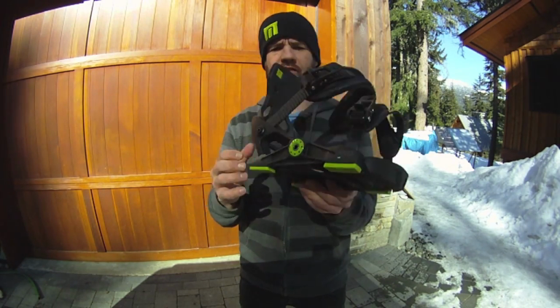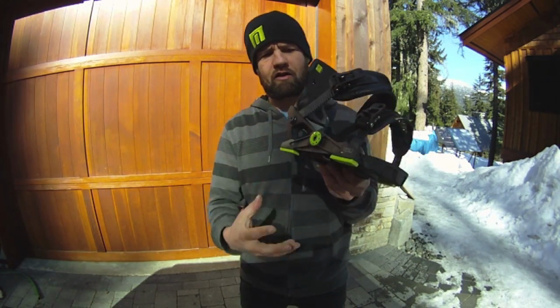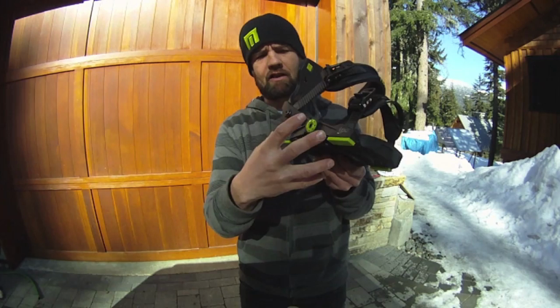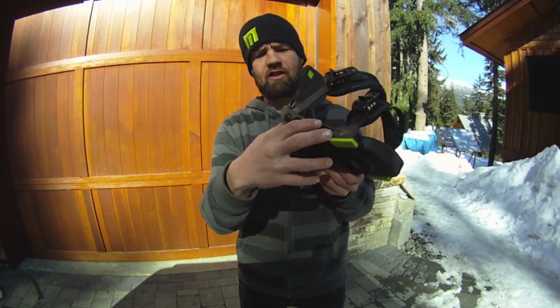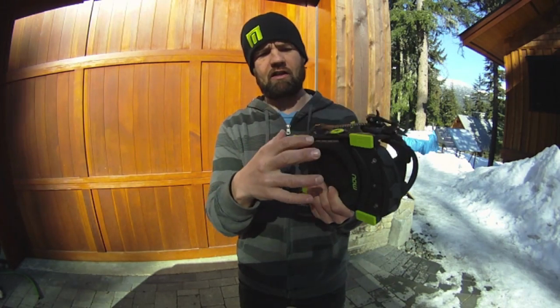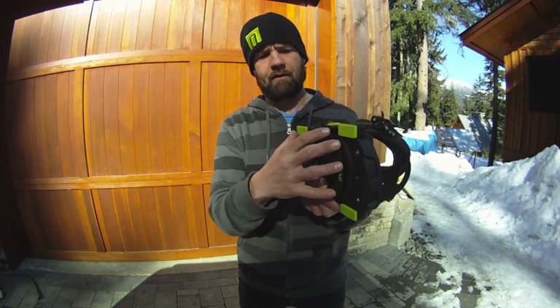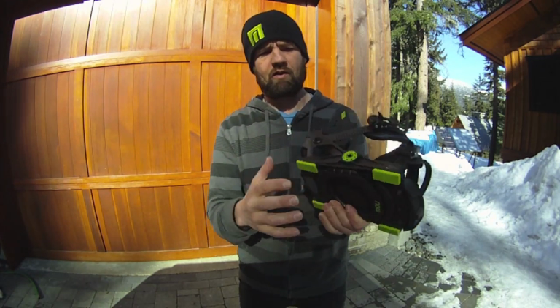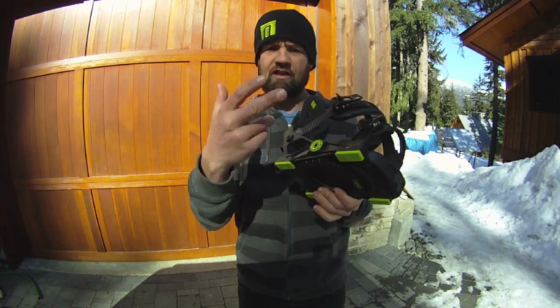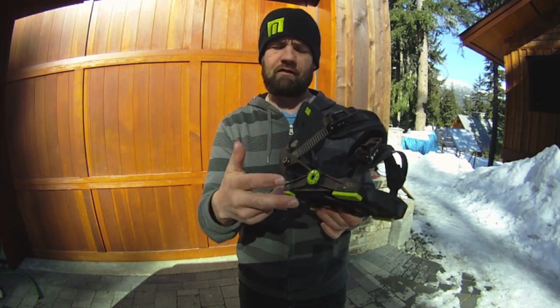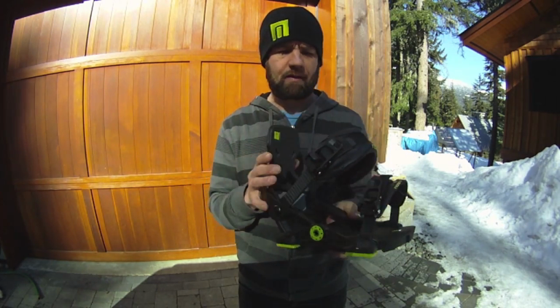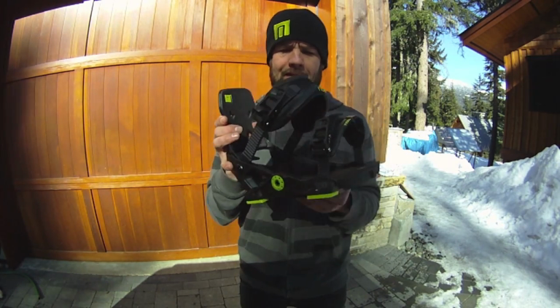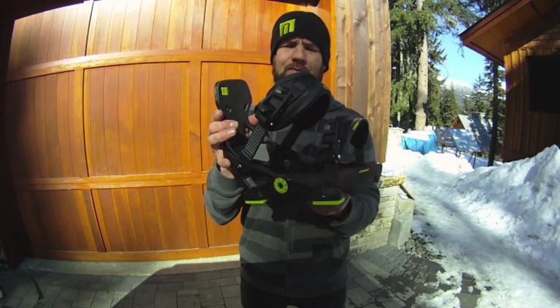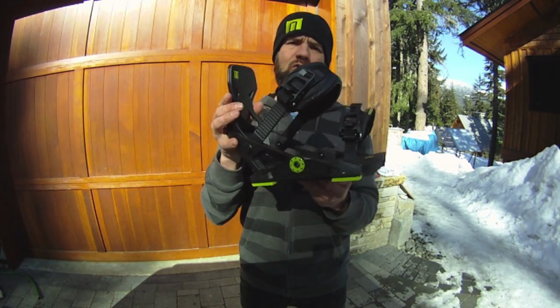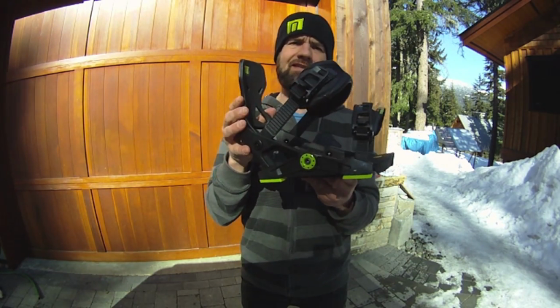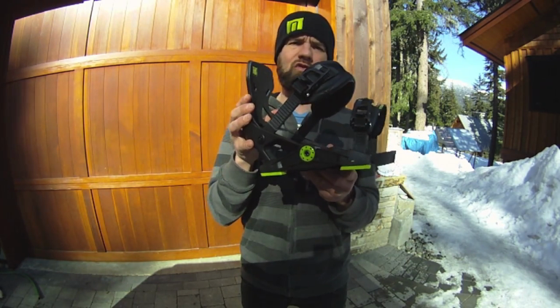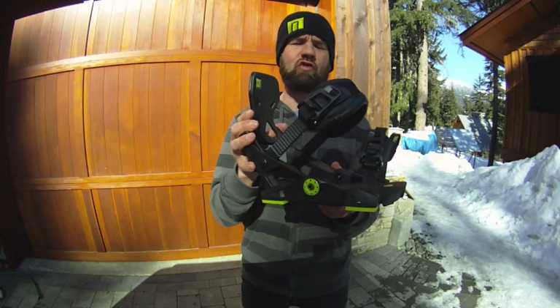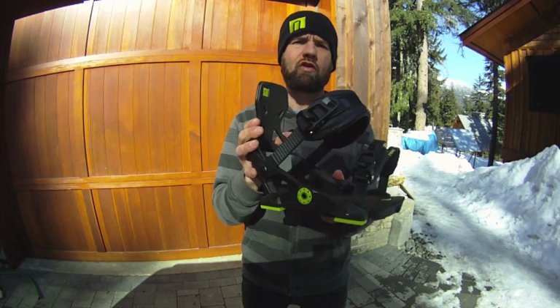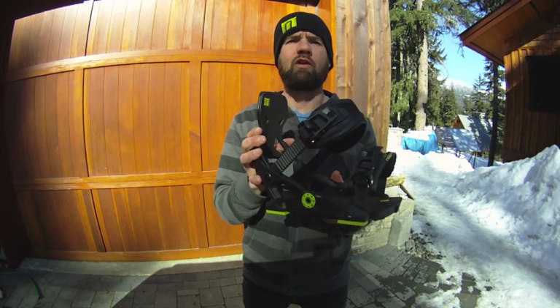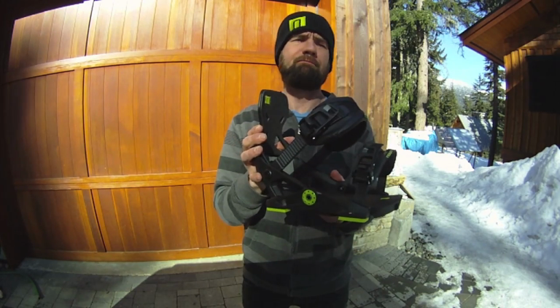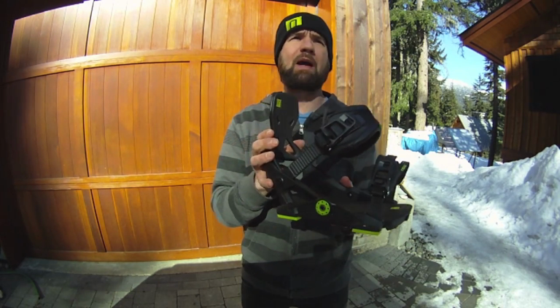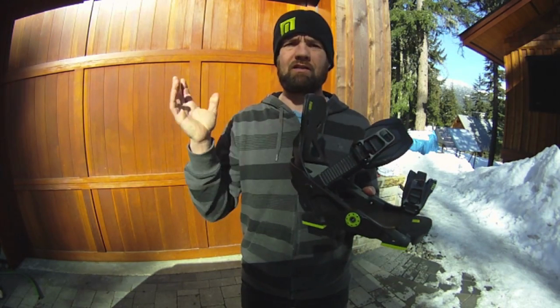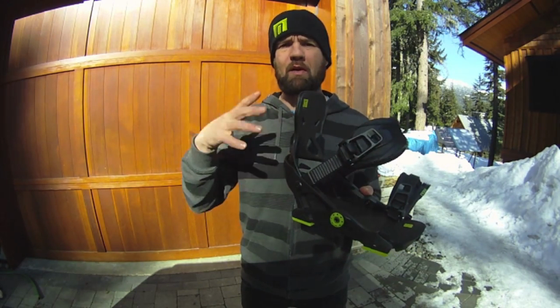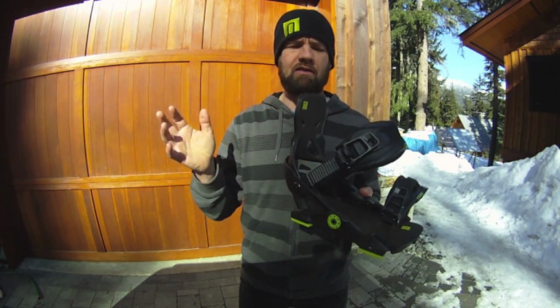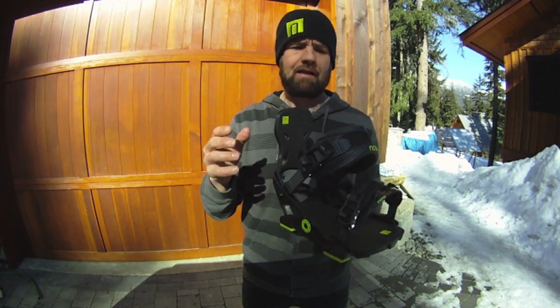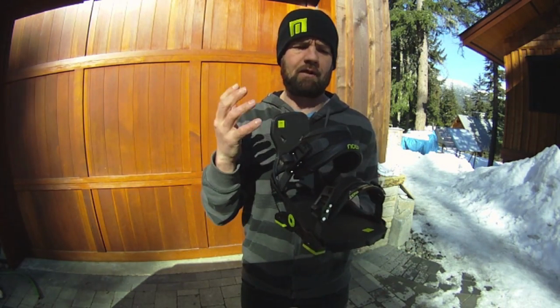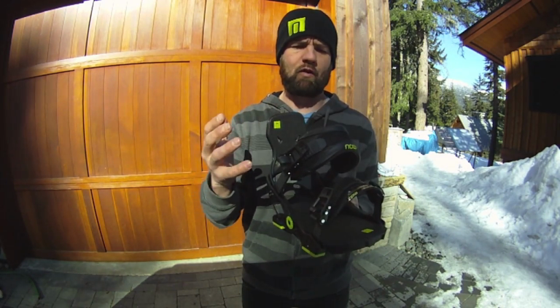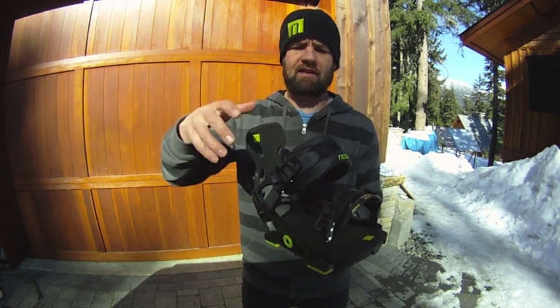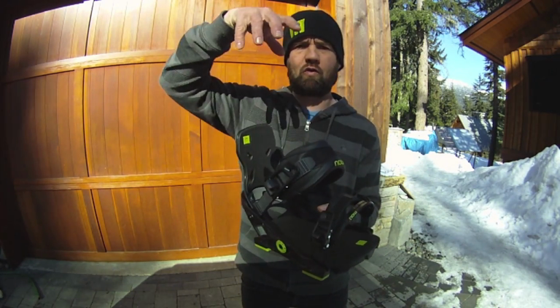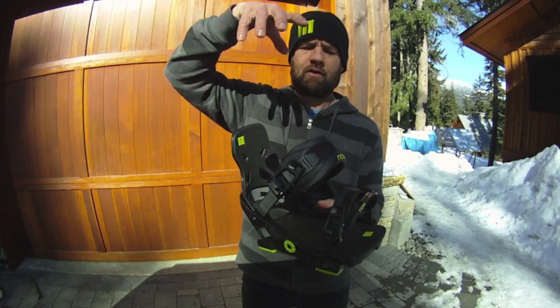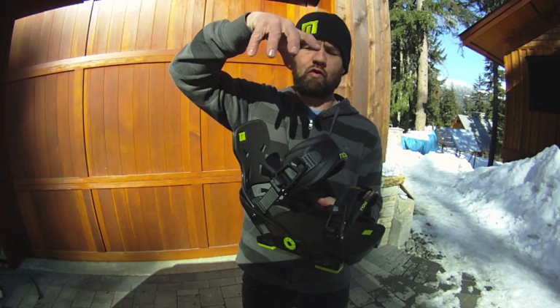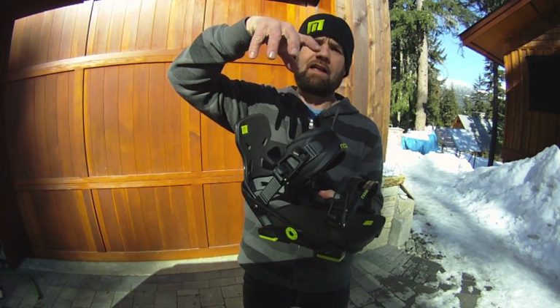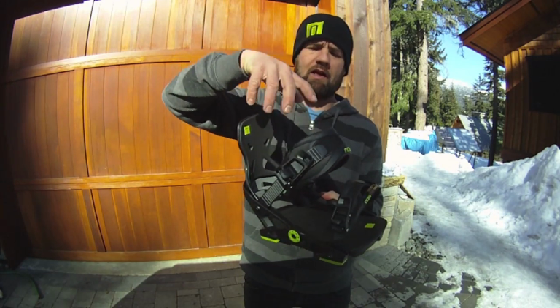The bulk of the technology is right here — it's the transfer of energy. This binding was designed to turn a snowboard, whereas most bindings out there, their main purpose is simply to hold your boot in the binding.